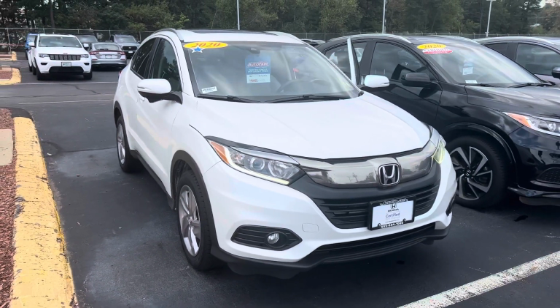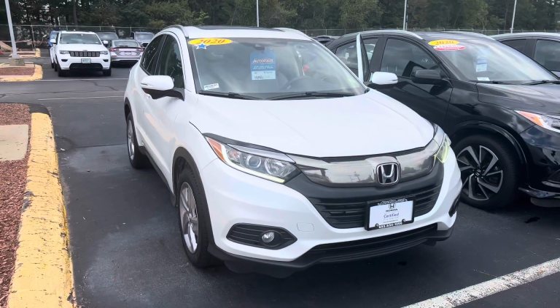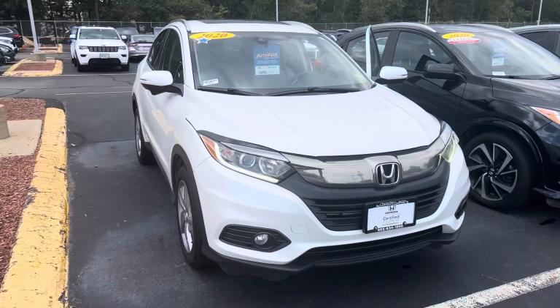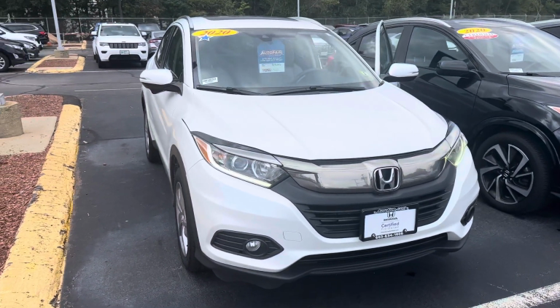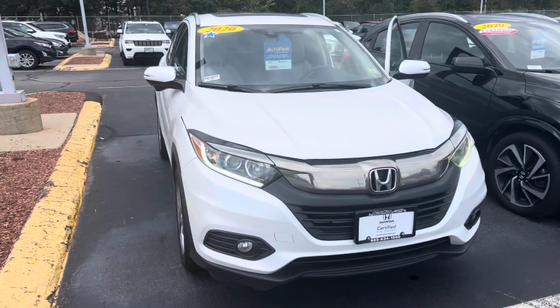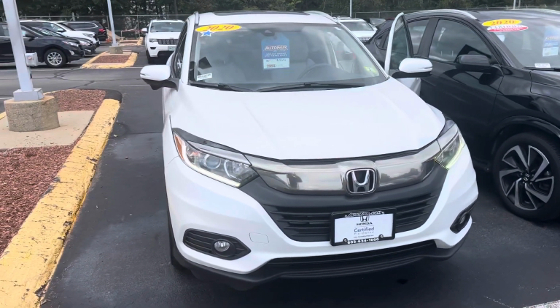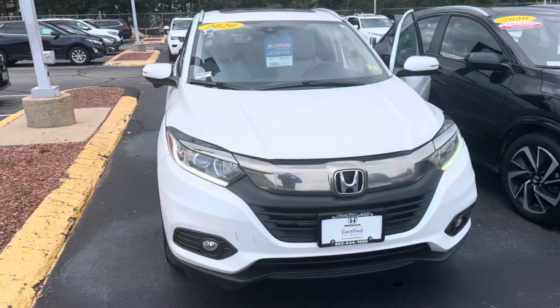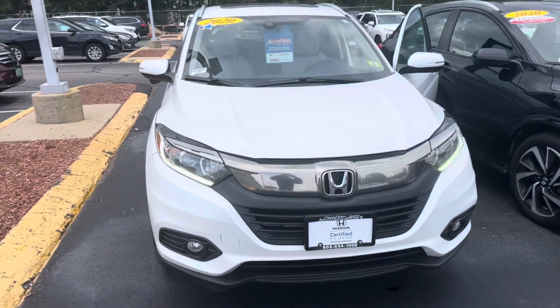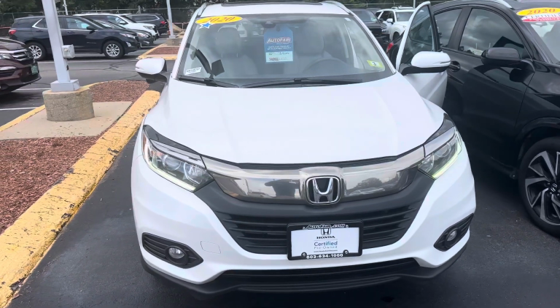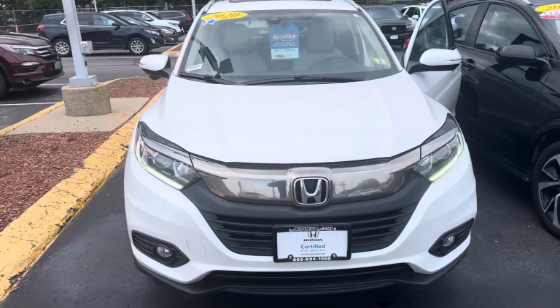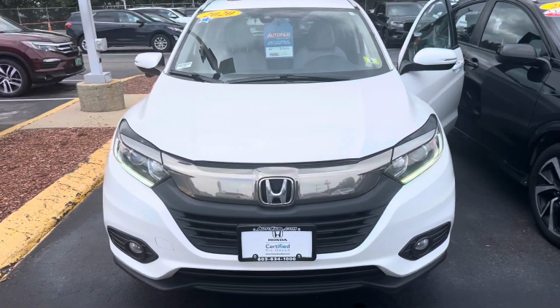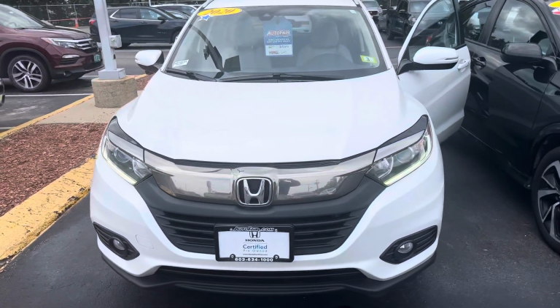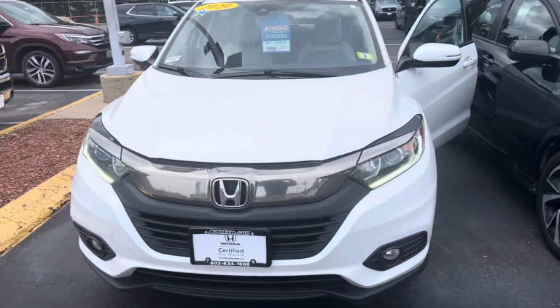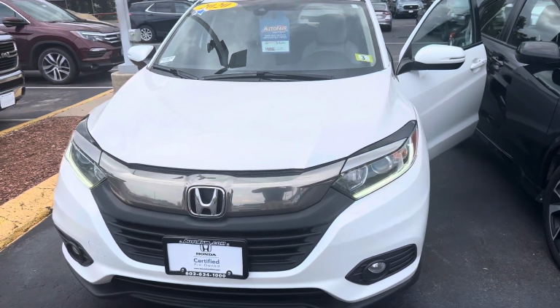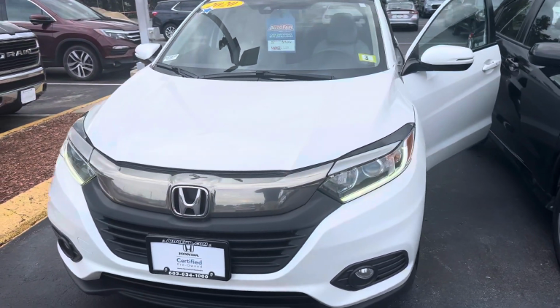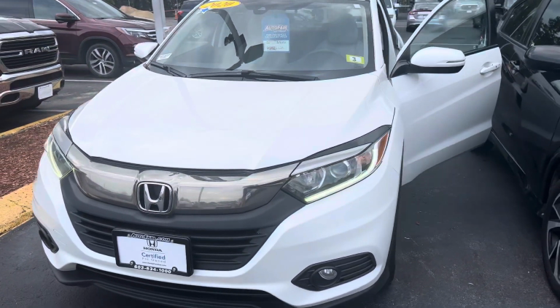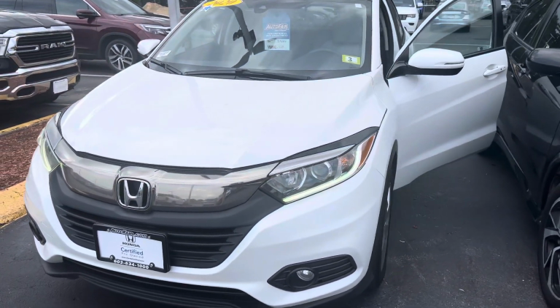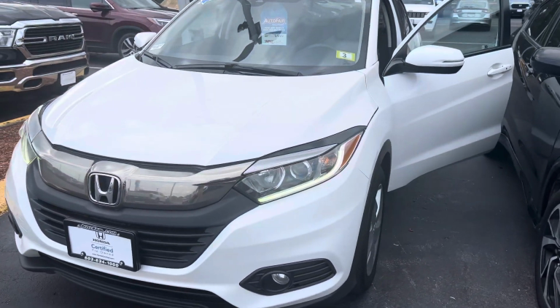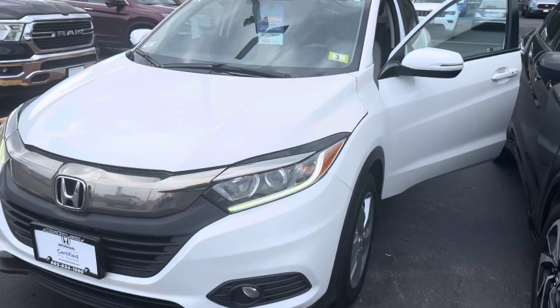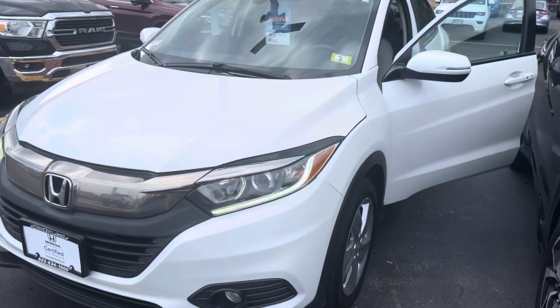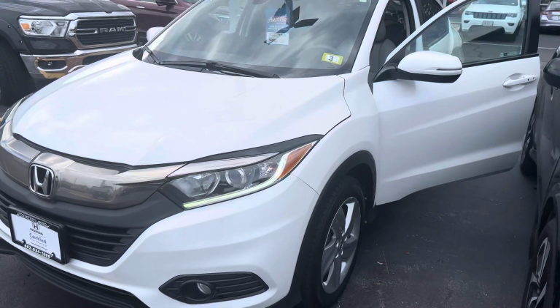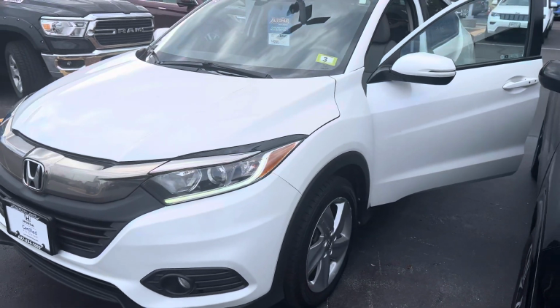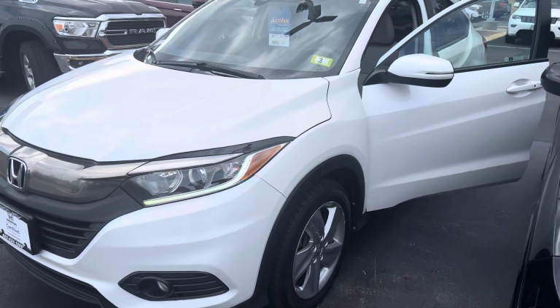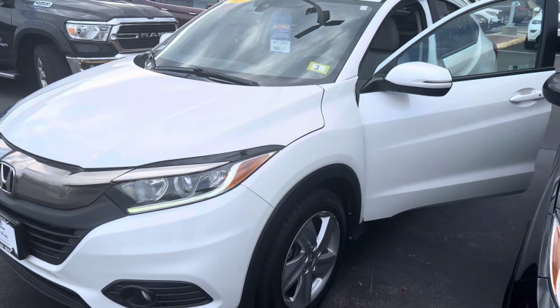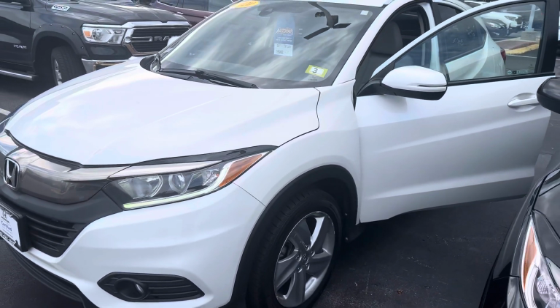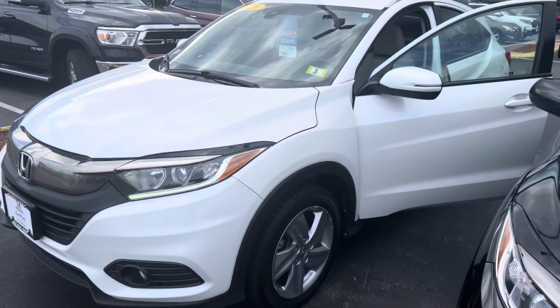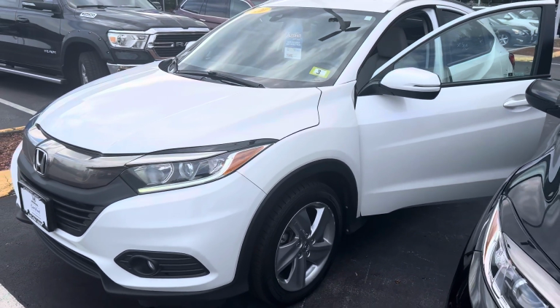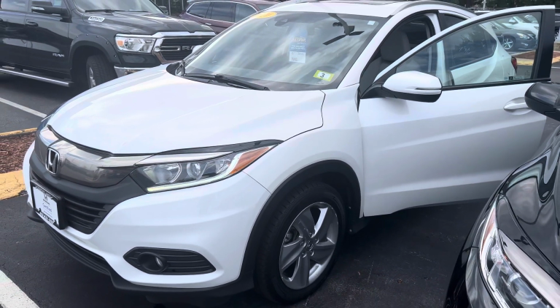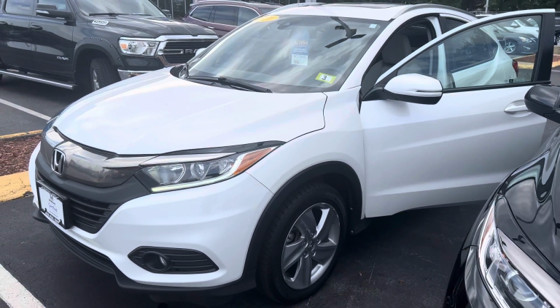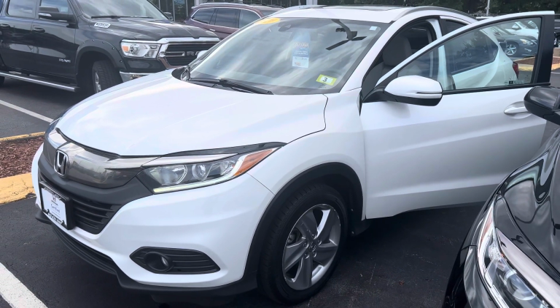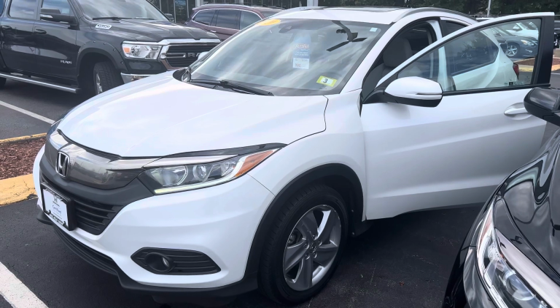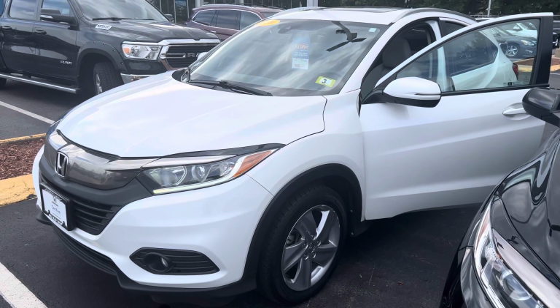It also has a clean Carfax — one owner, no accidents or damage reported in this vehicle's history — and a whopping $4,000 off Carfax valuation, making this a very aggressive deal on this particular vehicle.